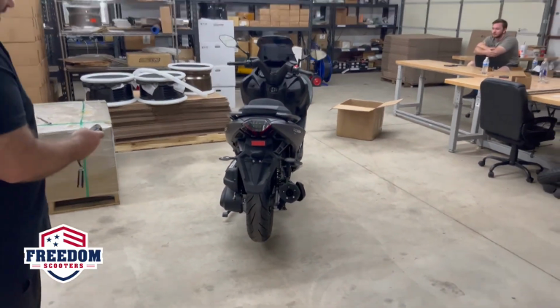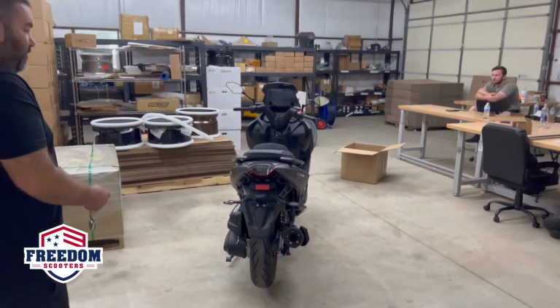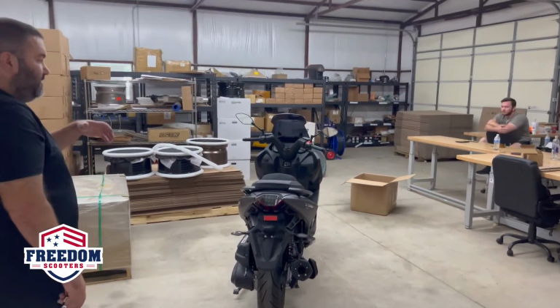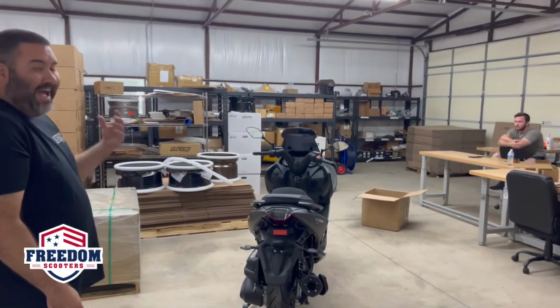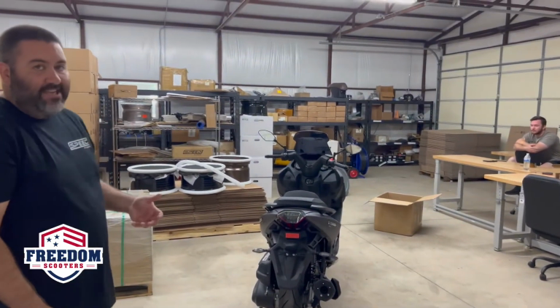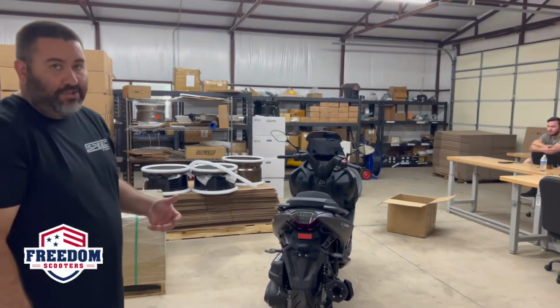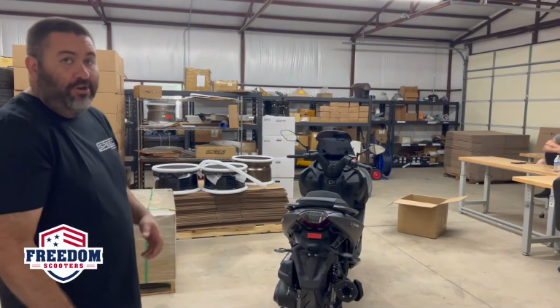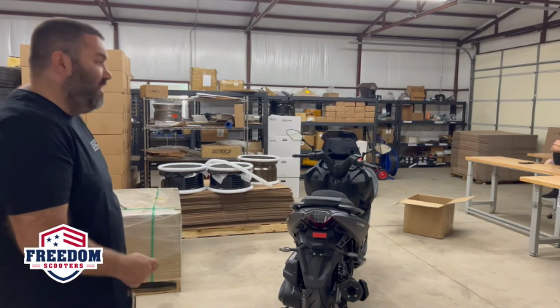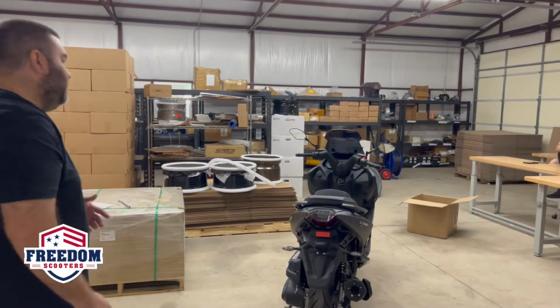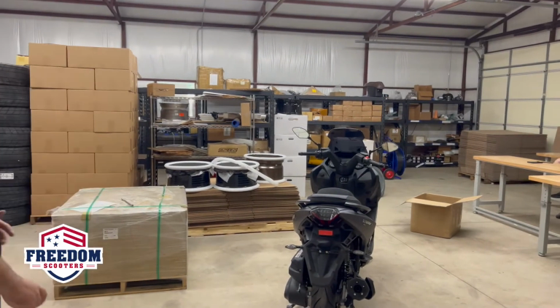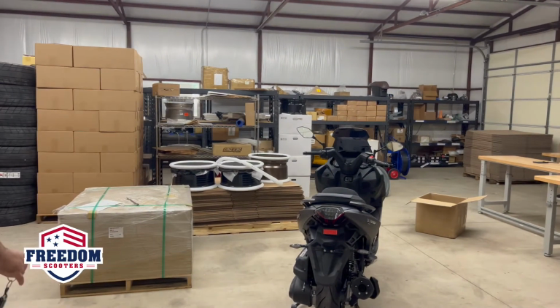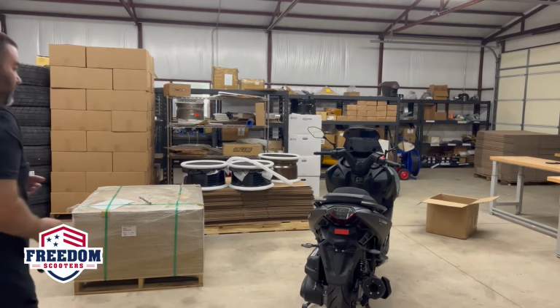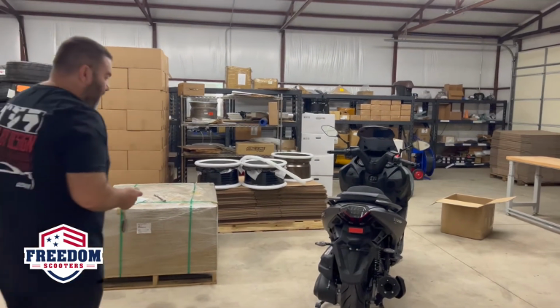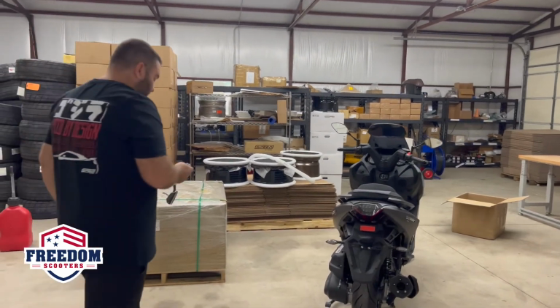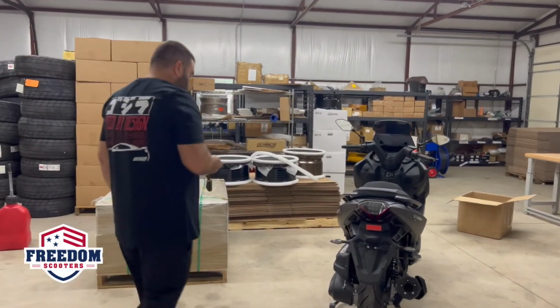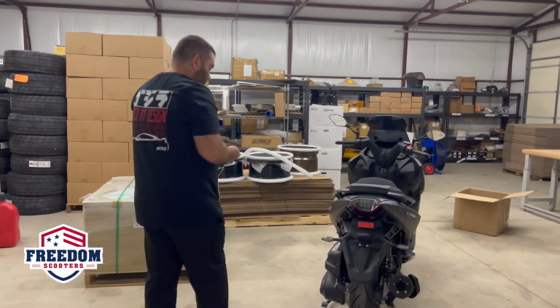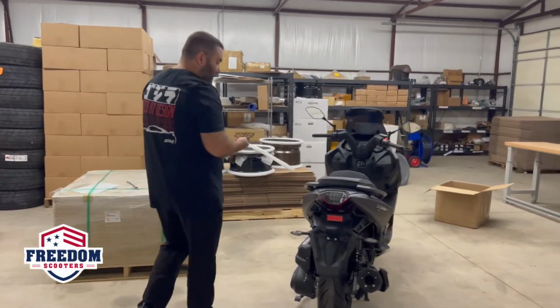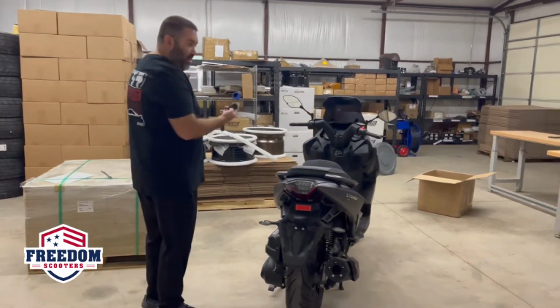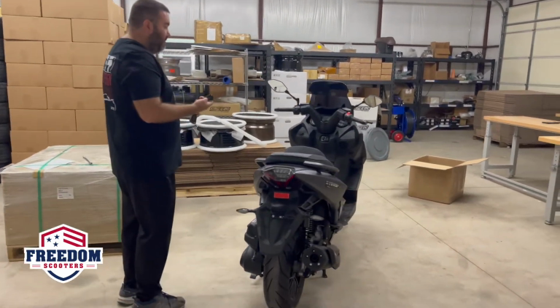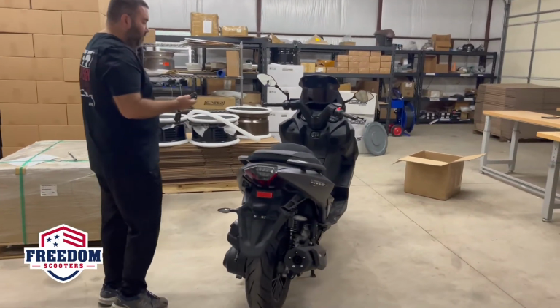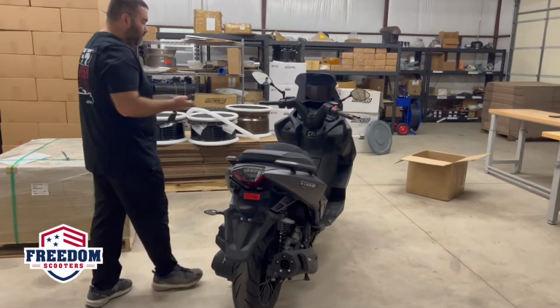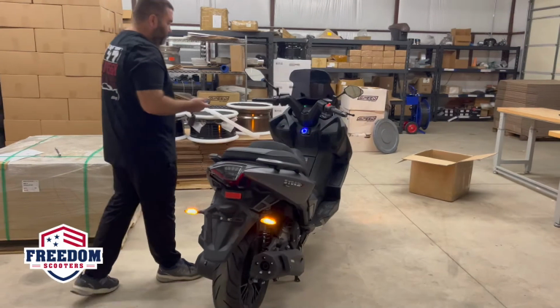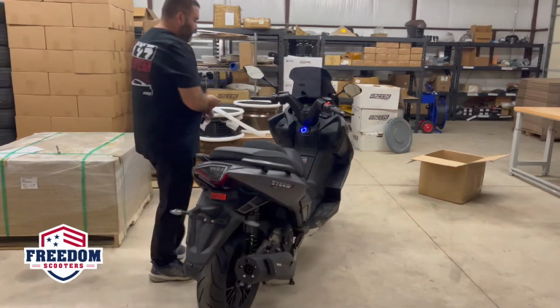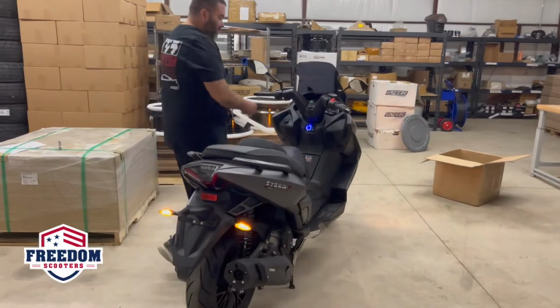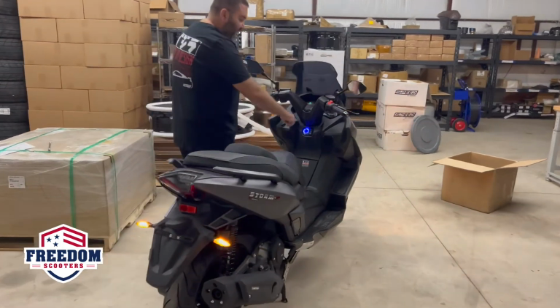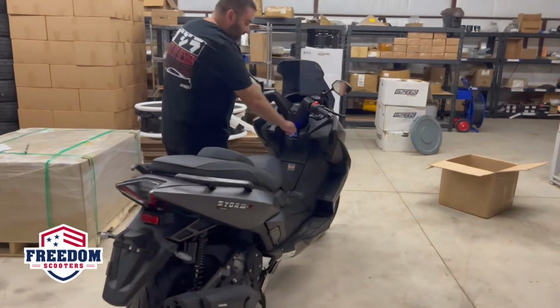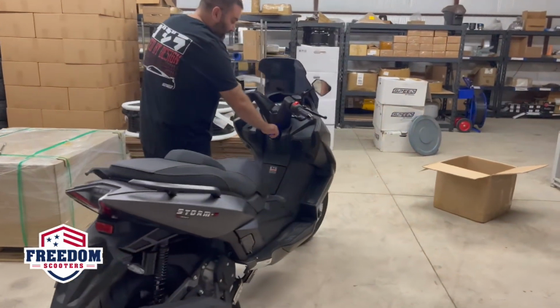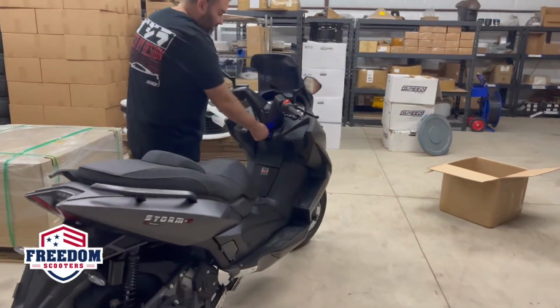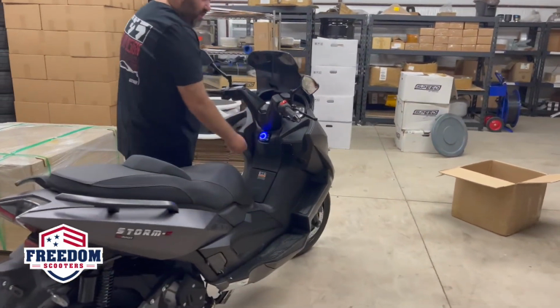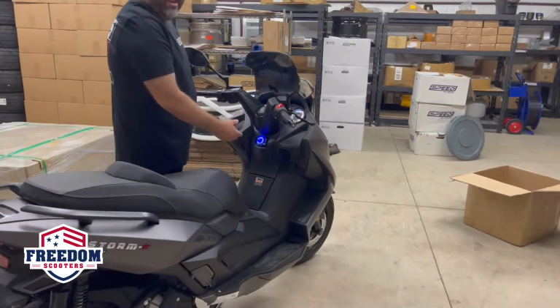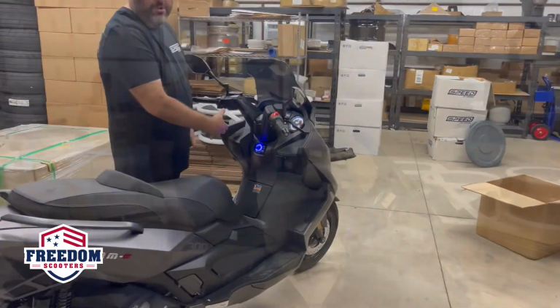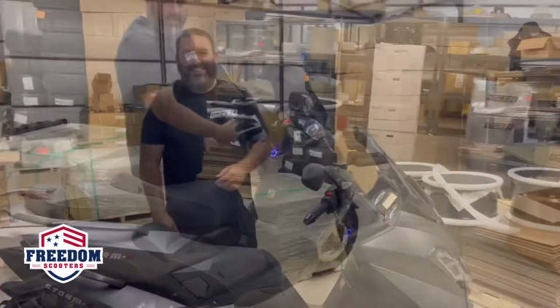If you want to access the scooter — you're walking up to it at night, during the day, whenever — you're just going to hit your unlock button. That's going to activate the fog light, and you can turn it into on mode.